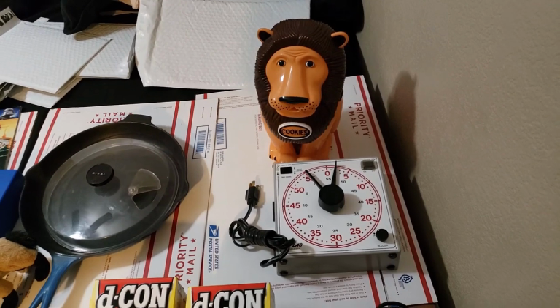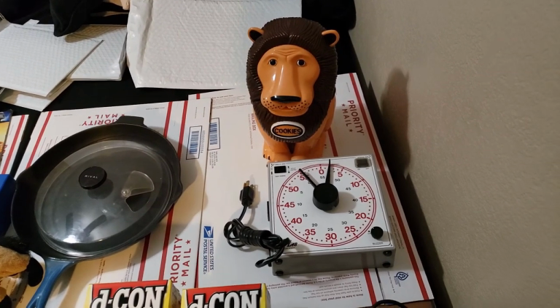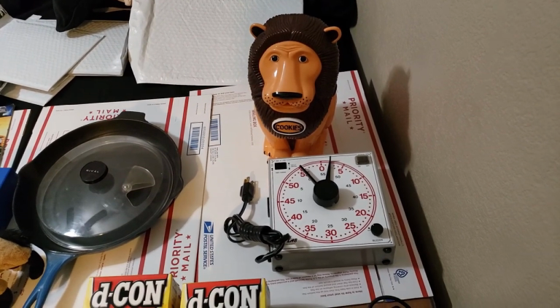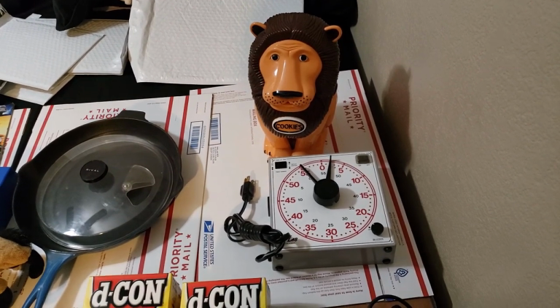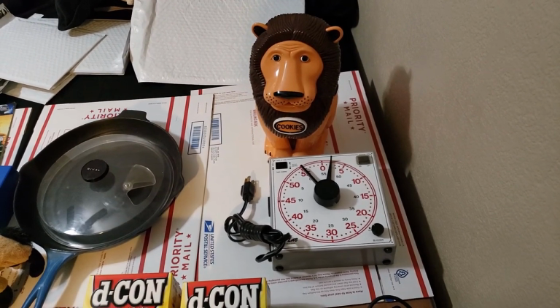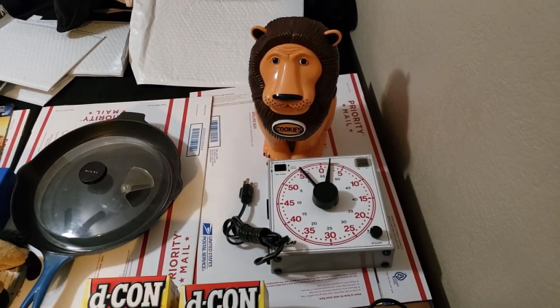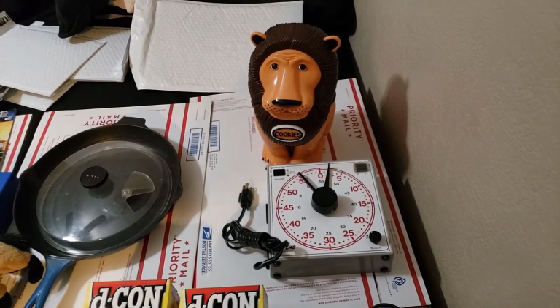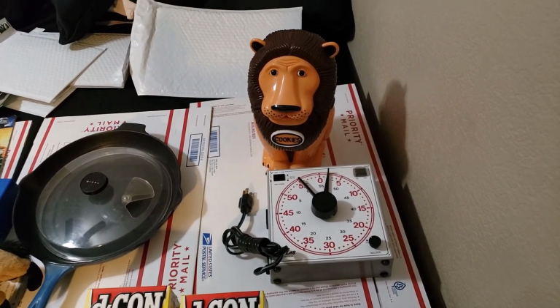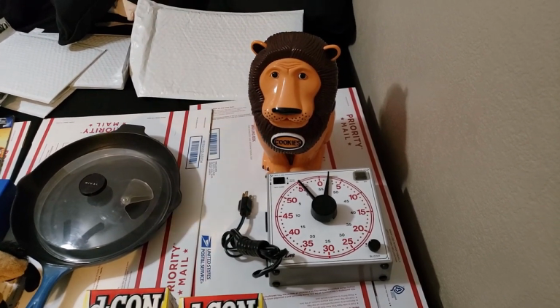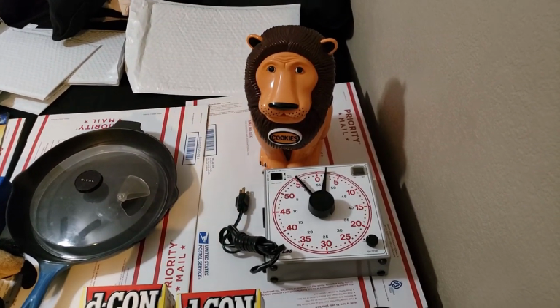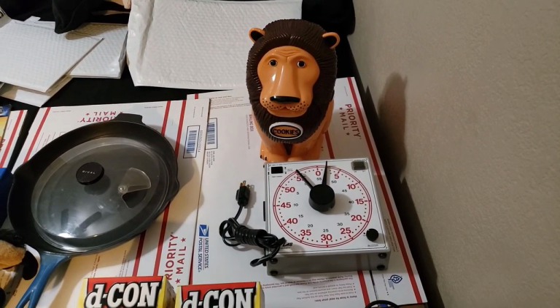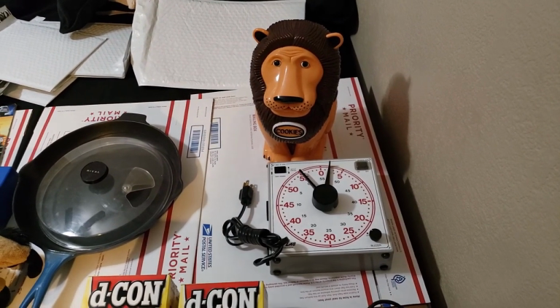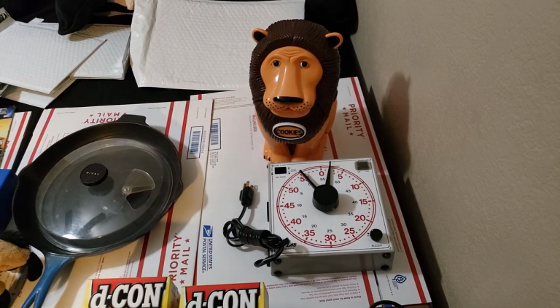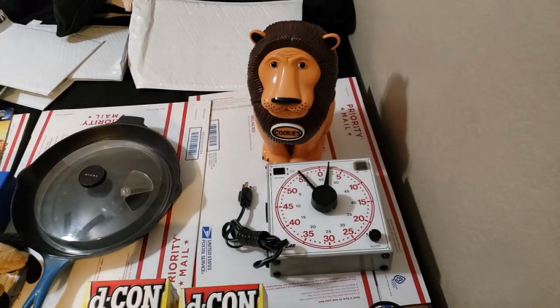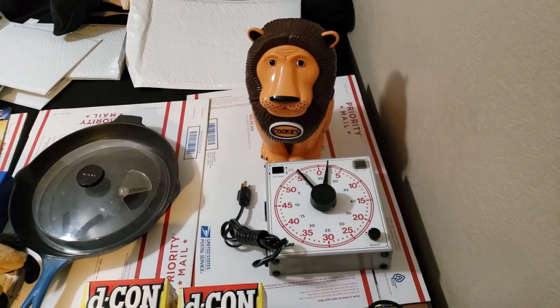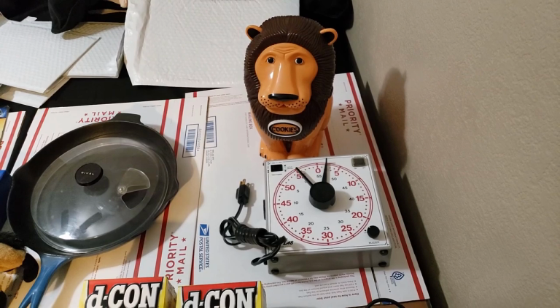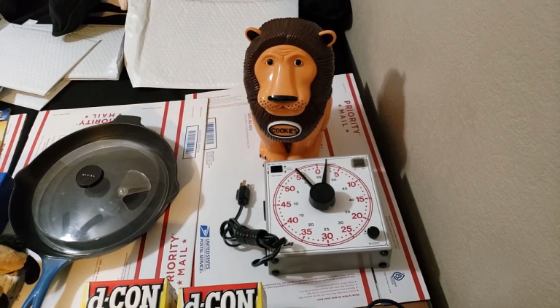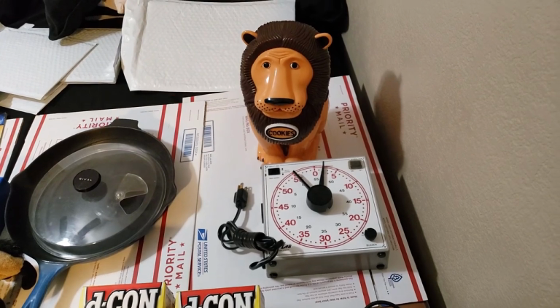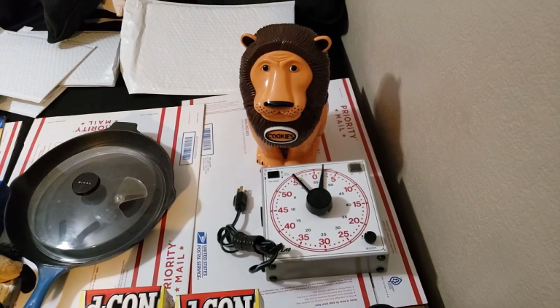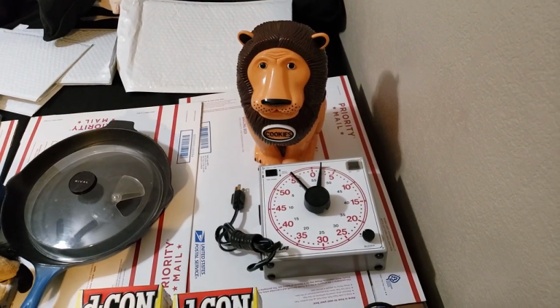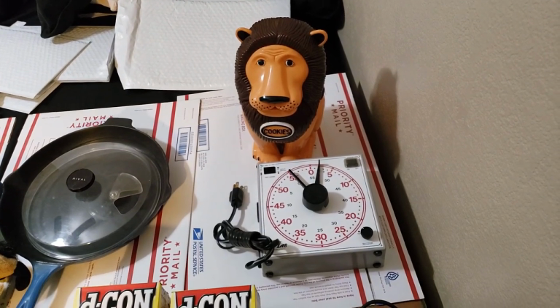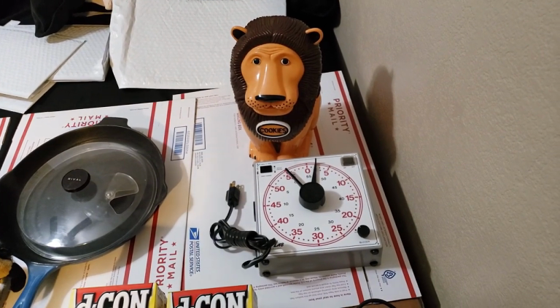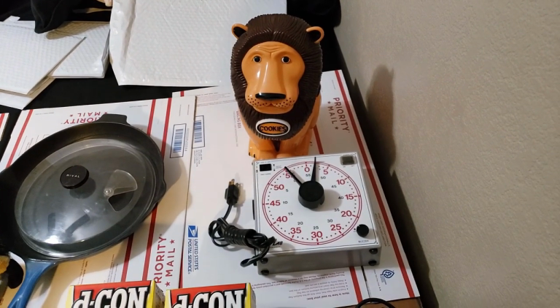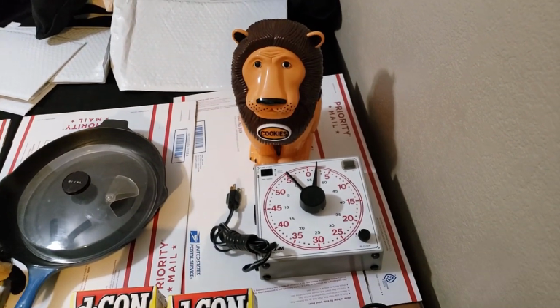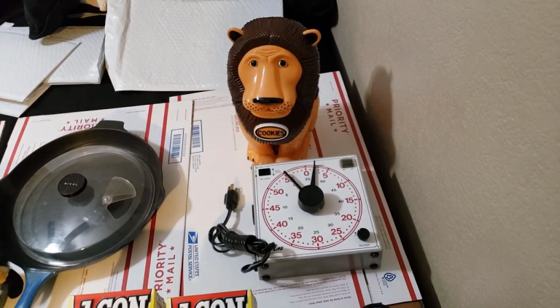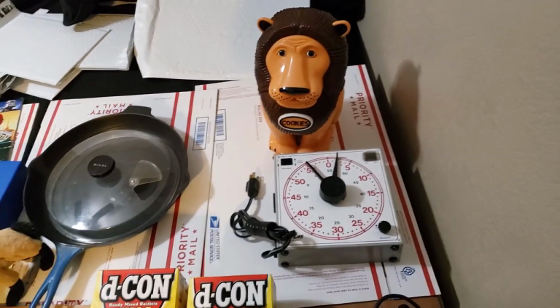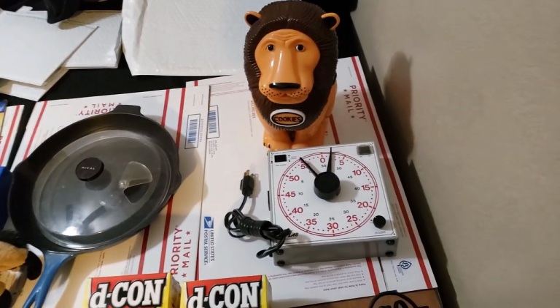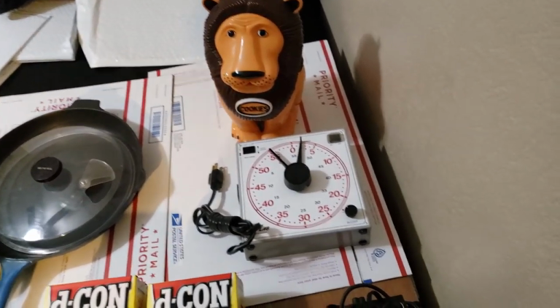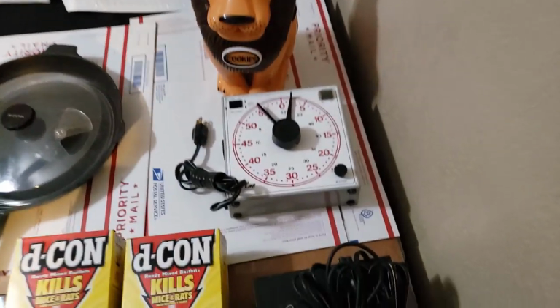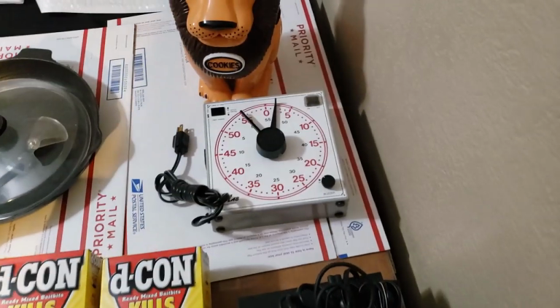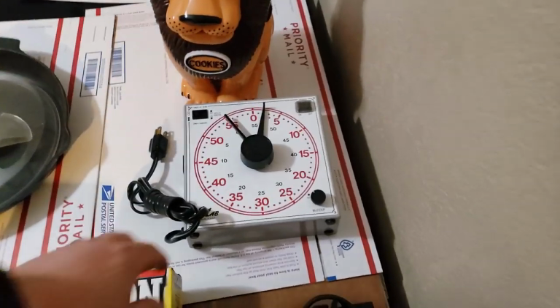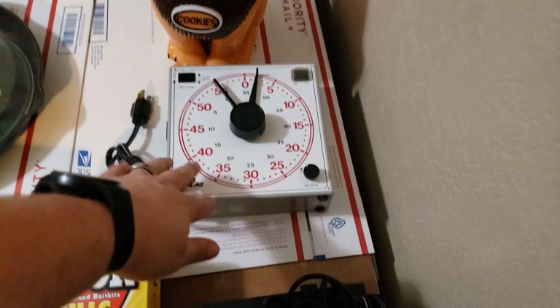It'll probably cost $10 to $12 to ship — it's not really that heavy but it's going to go Priority Mail, maybe Pirate Ship. We'll see. I'm happy with that — only paid three bucks.